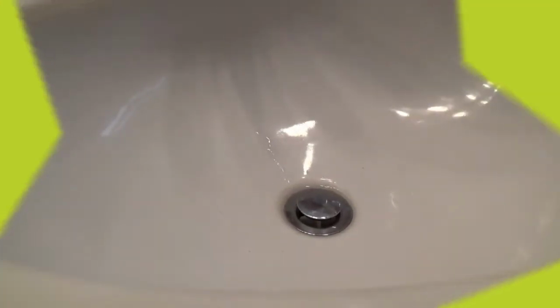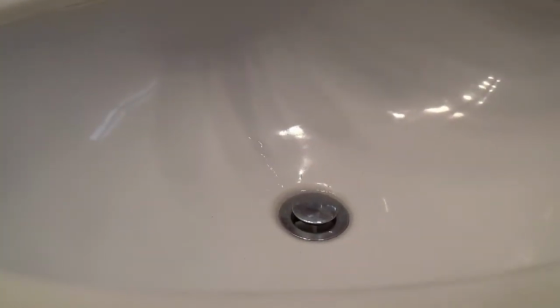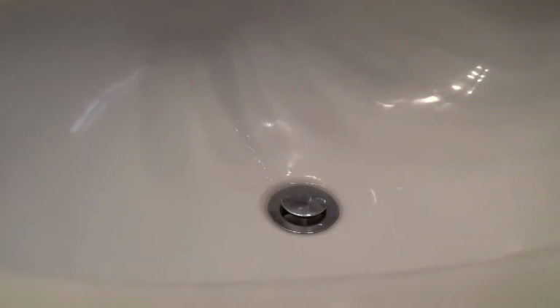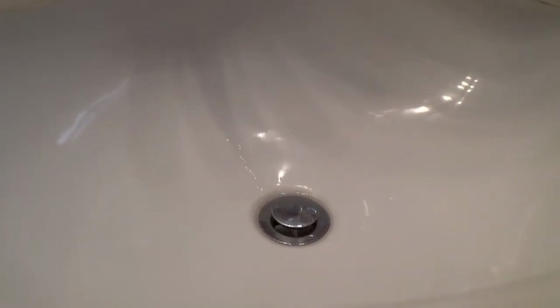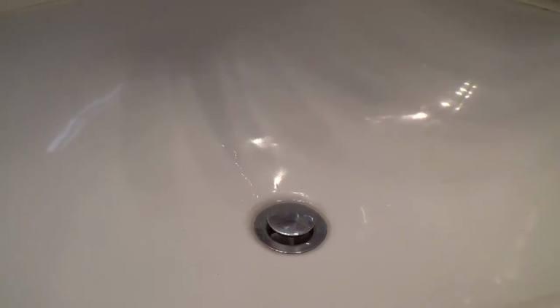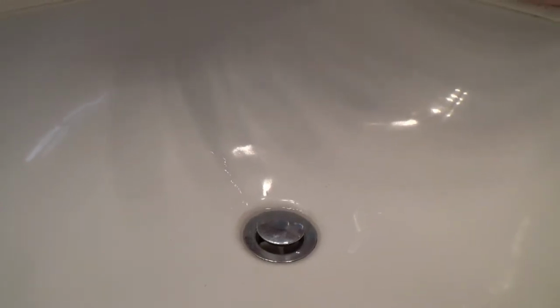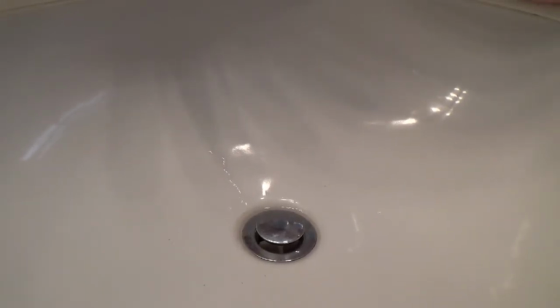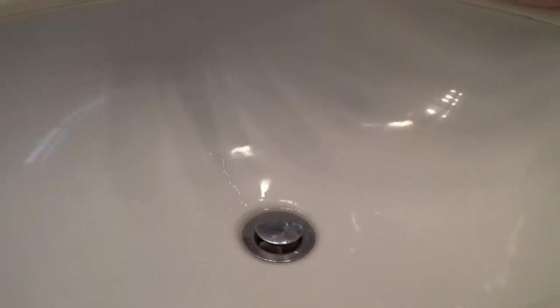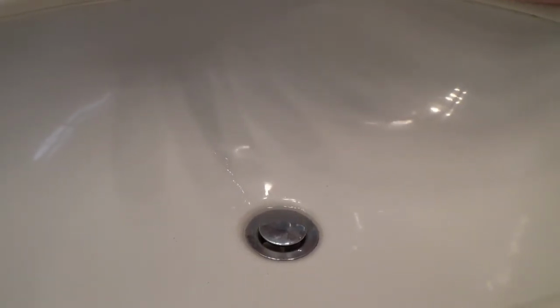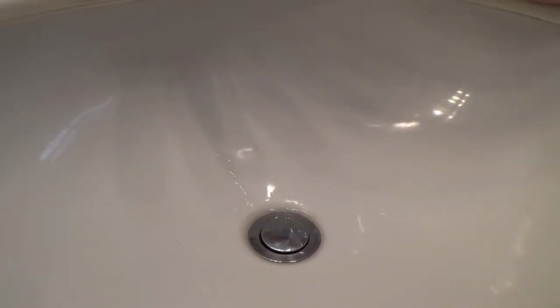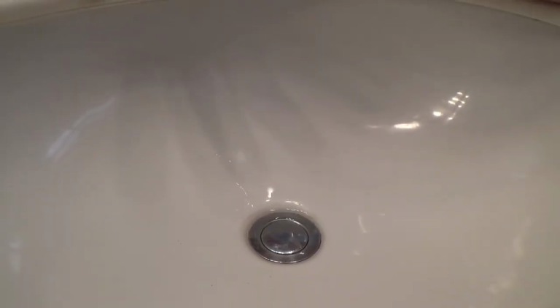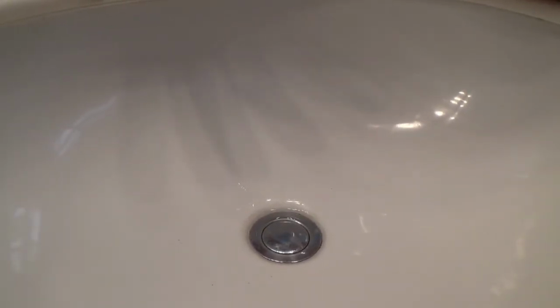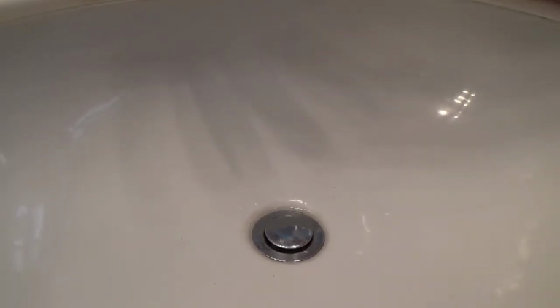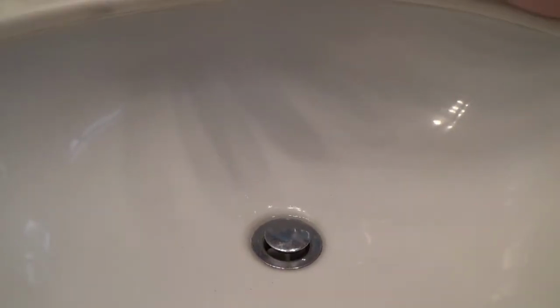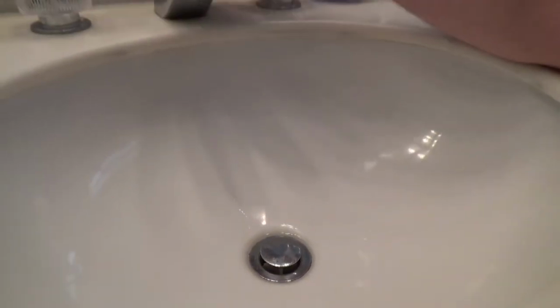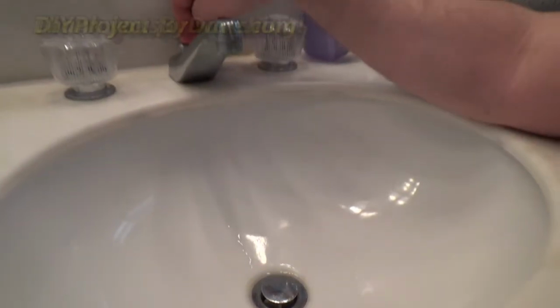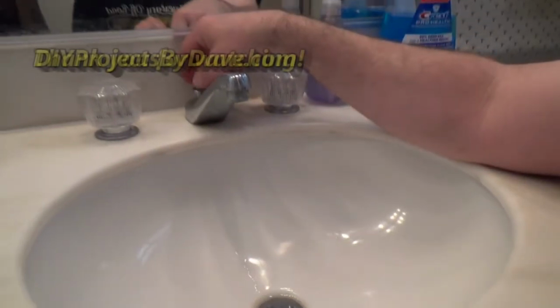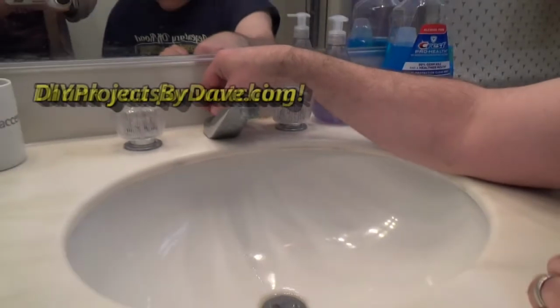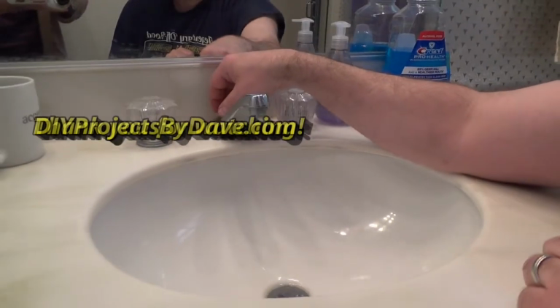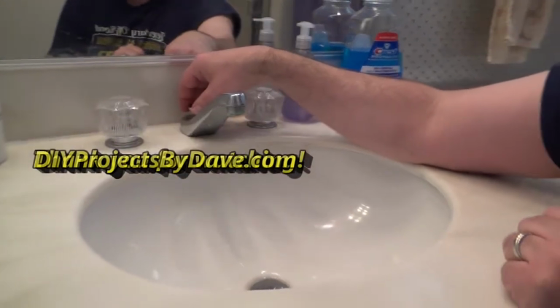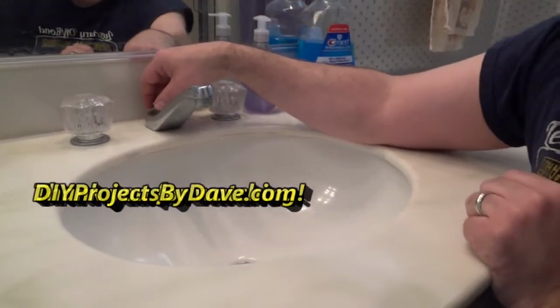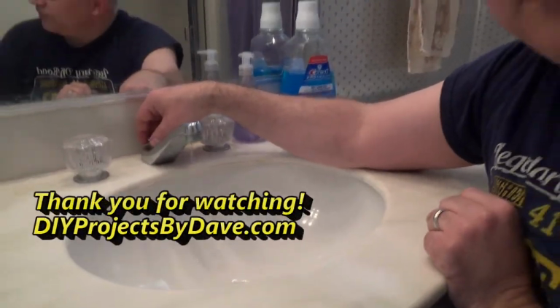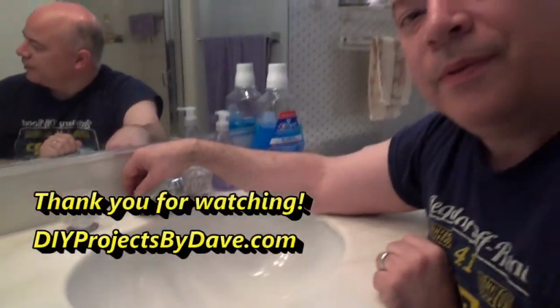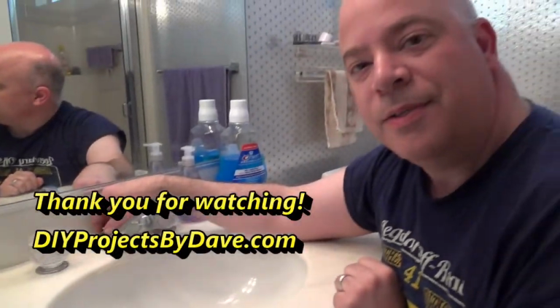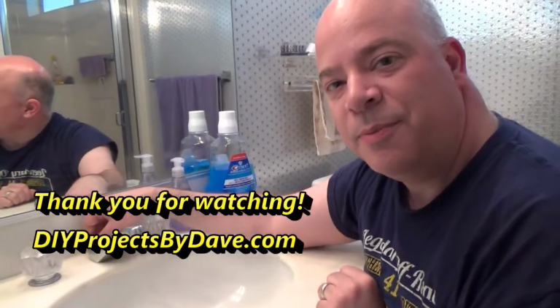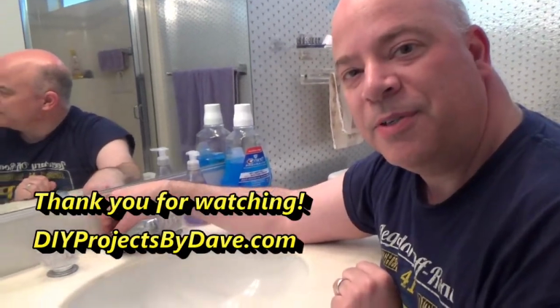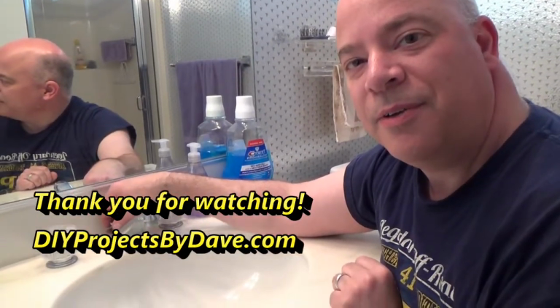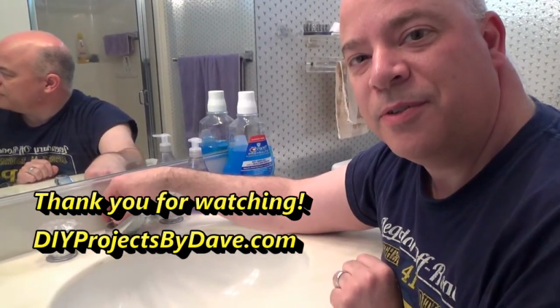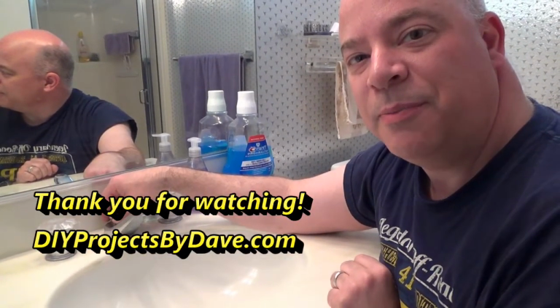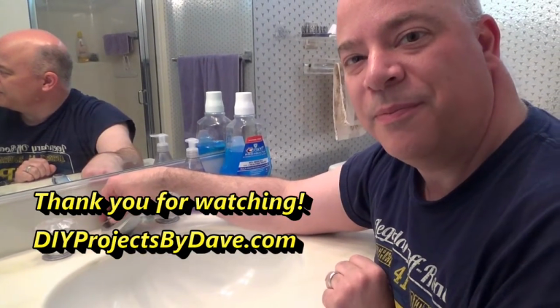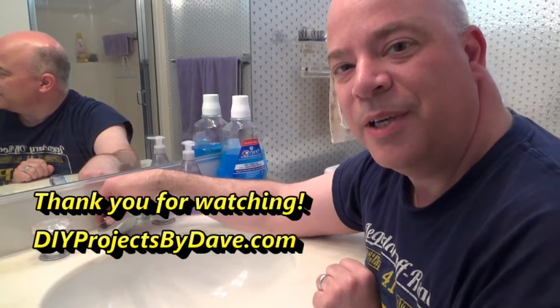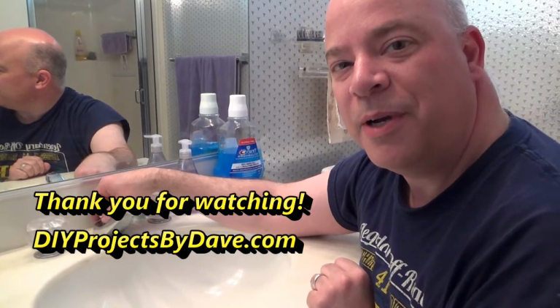Now that we've adjusted it, it opens farther. And that's the simple fix on how to fix the drain plunger. Thank you for watching.